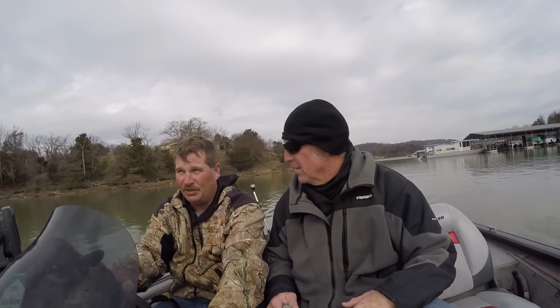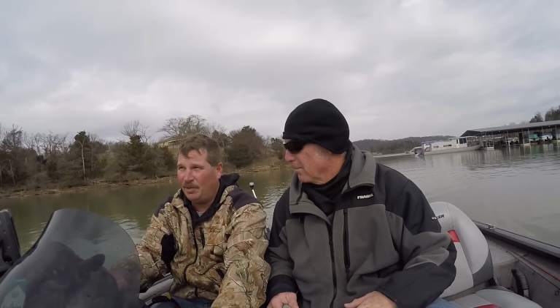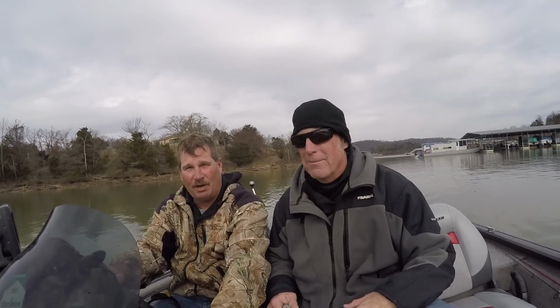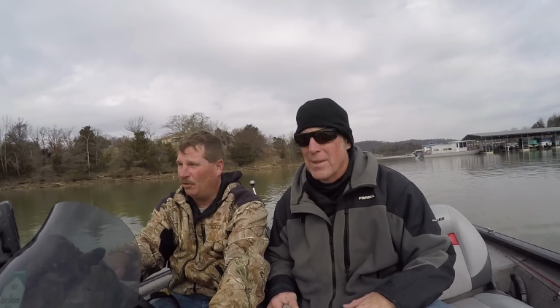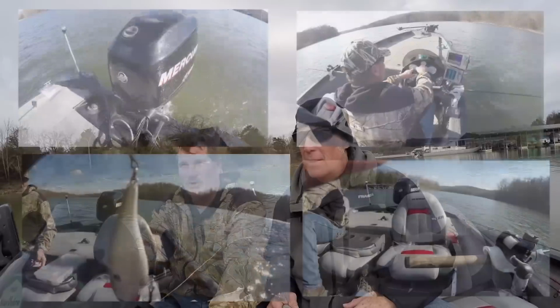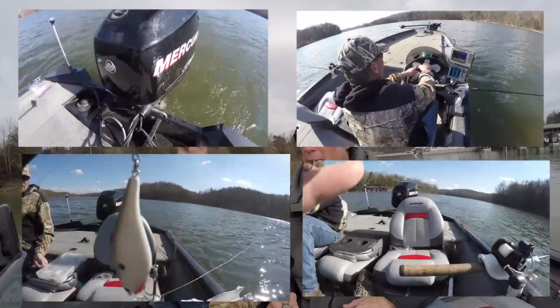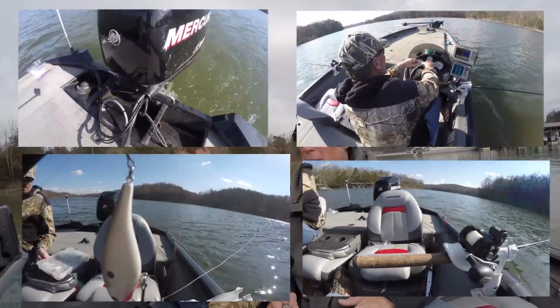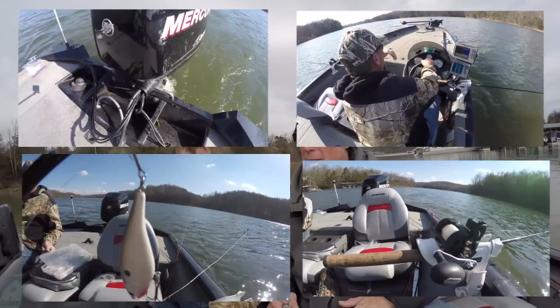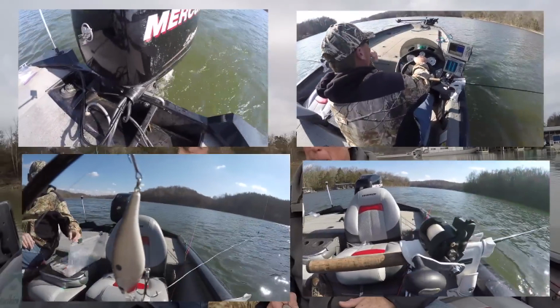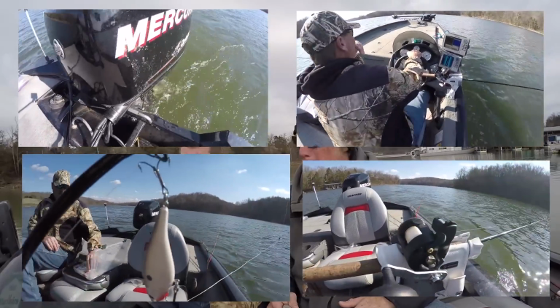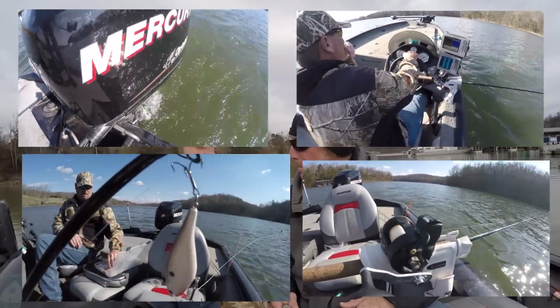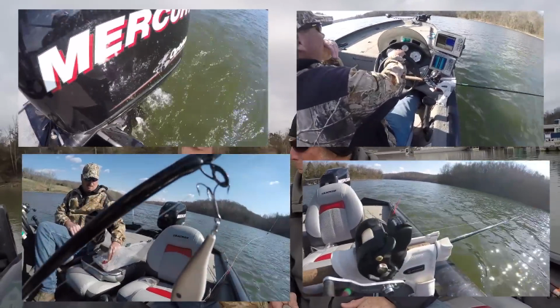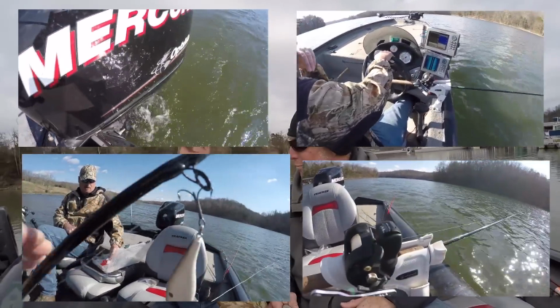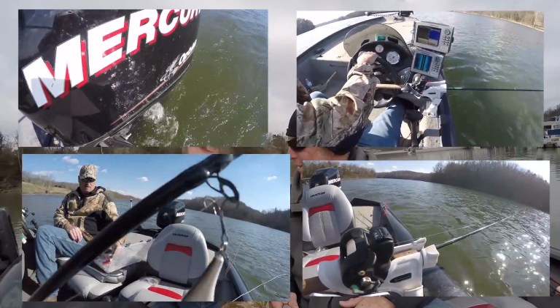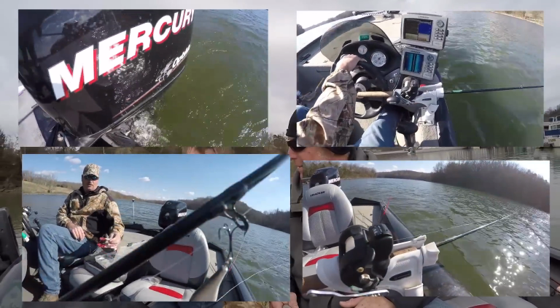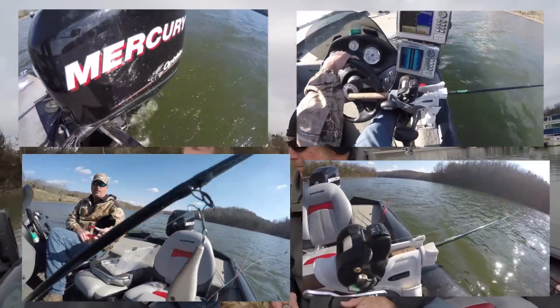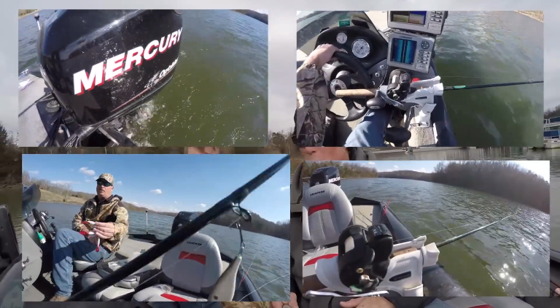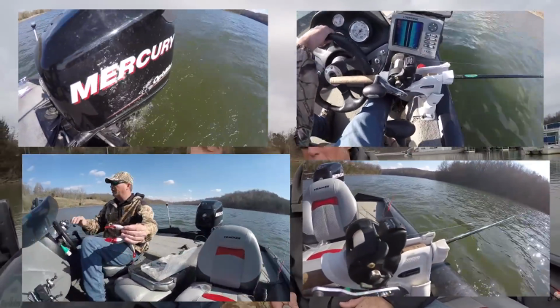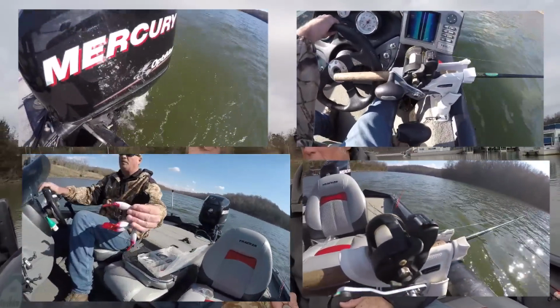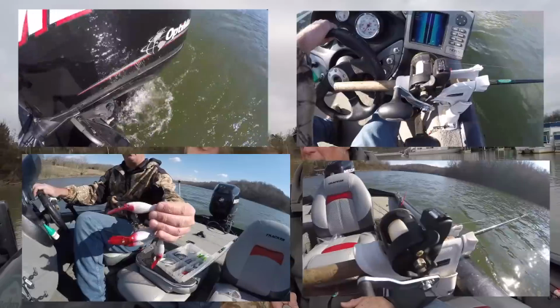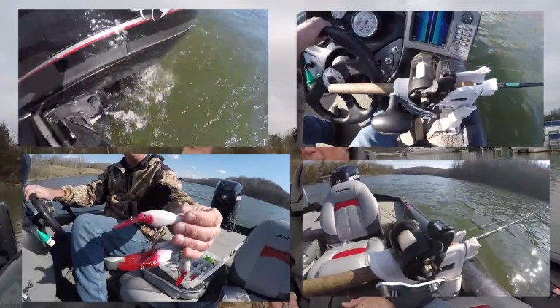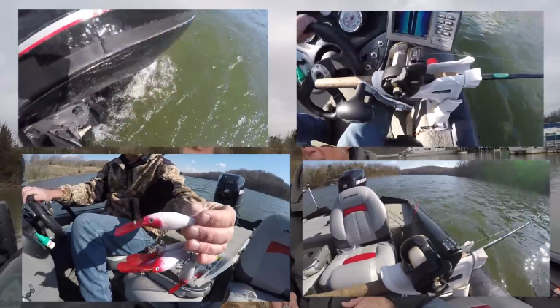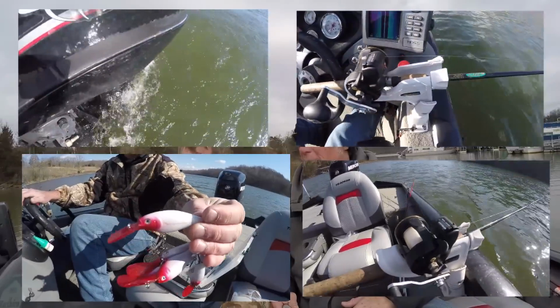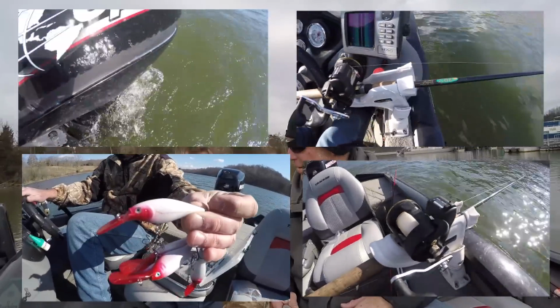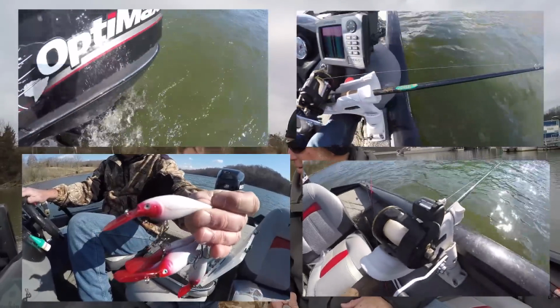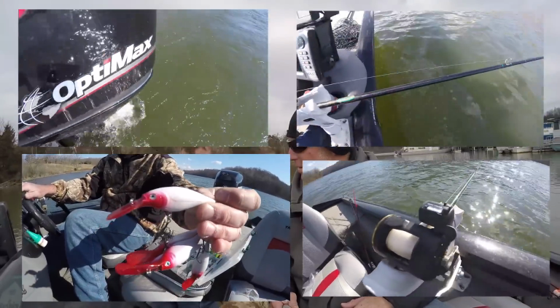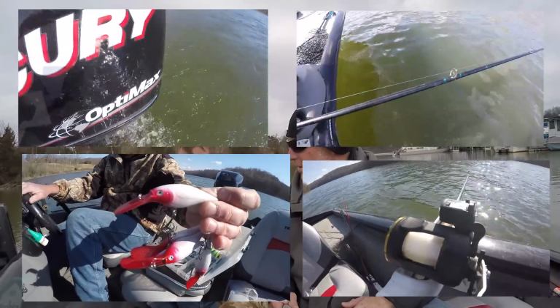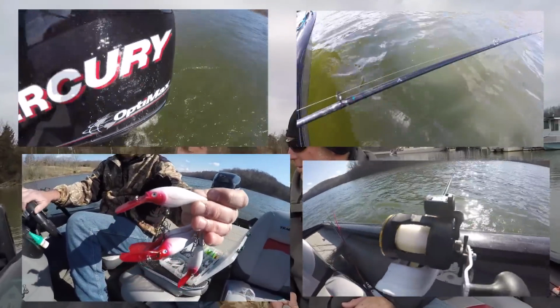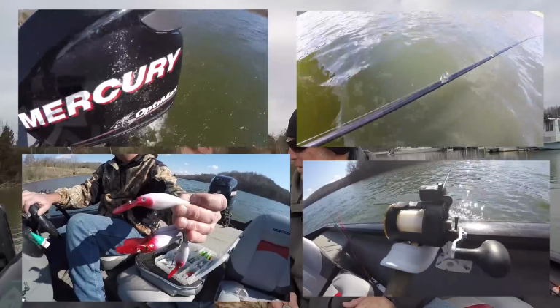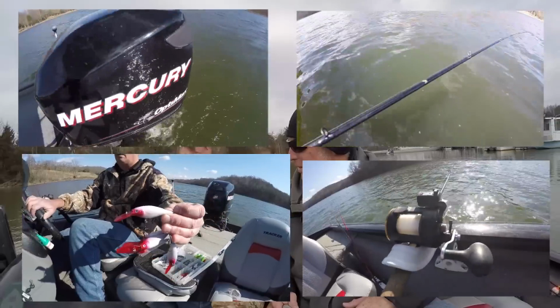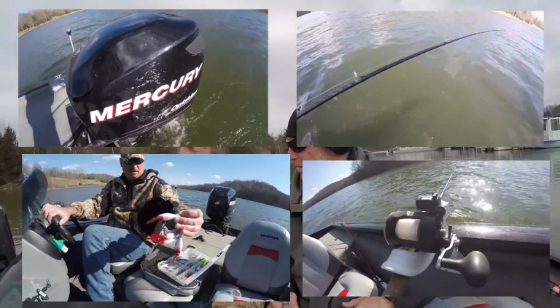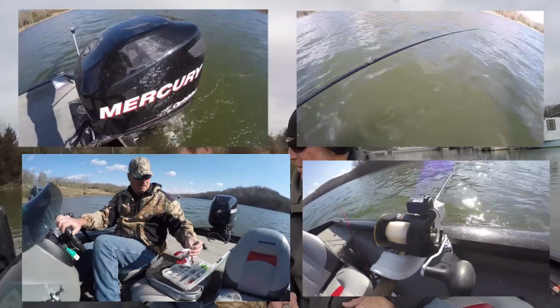This time of year I'm really going to be trying to find the terns. A lot of people look at them and think they're seagulls, but terns have a black head. They feed on shad, and they're going to tell me where the stripers are at, typically.